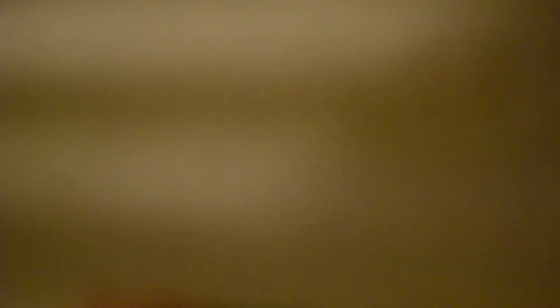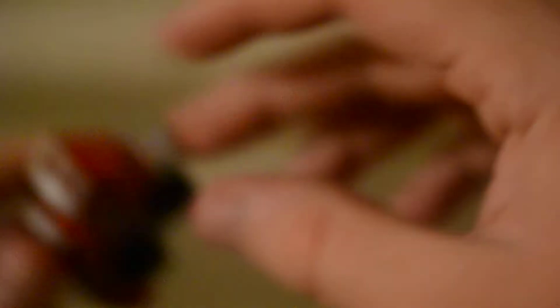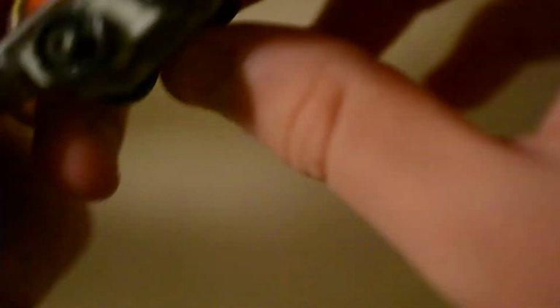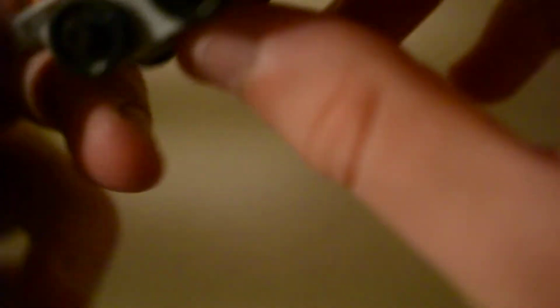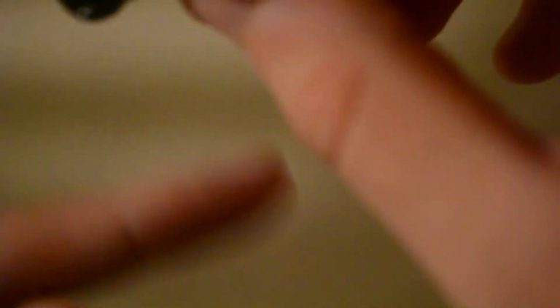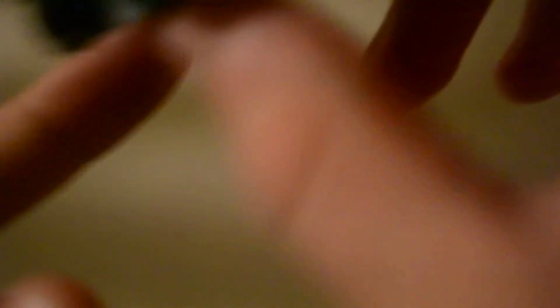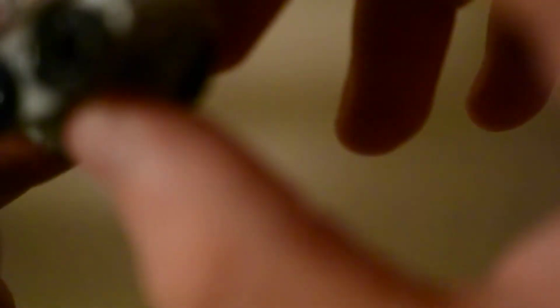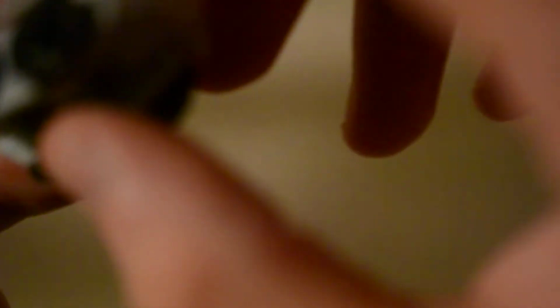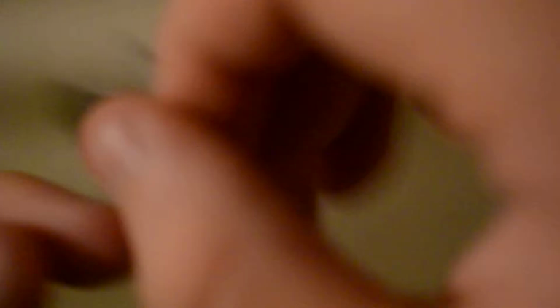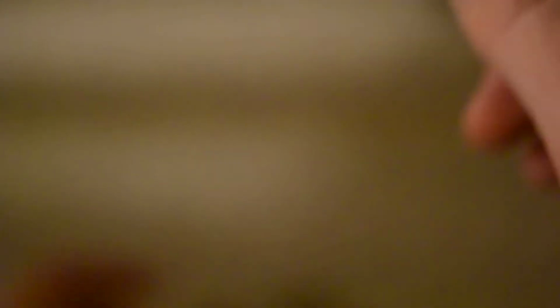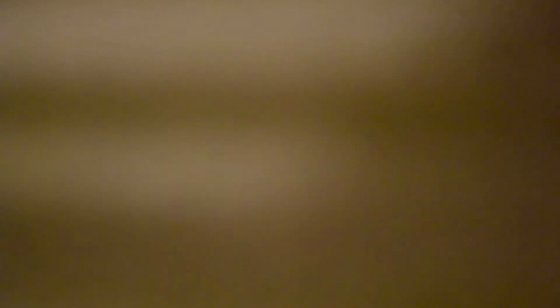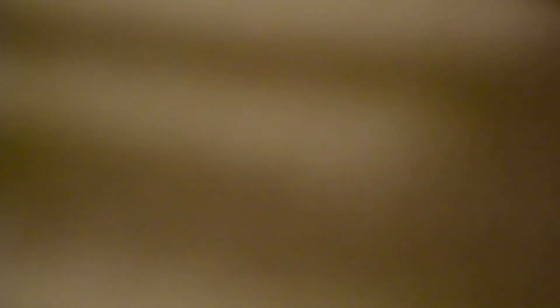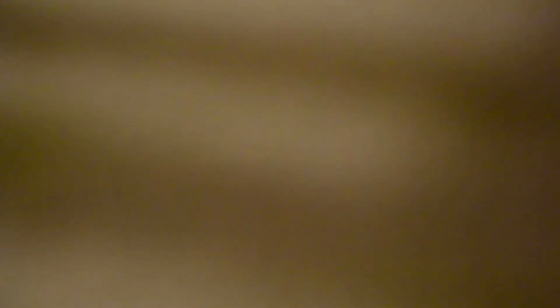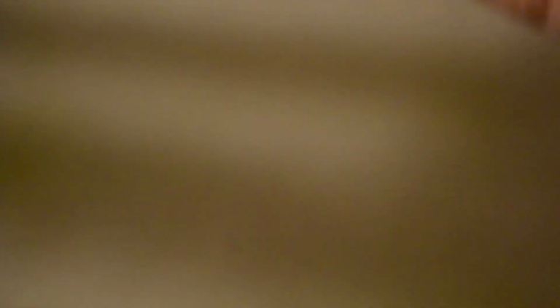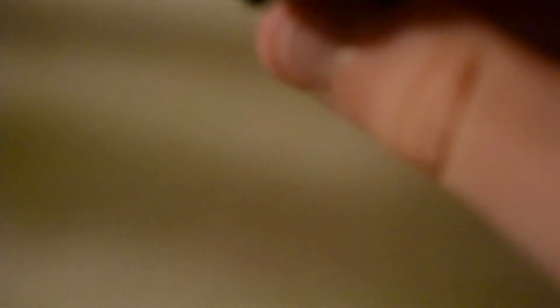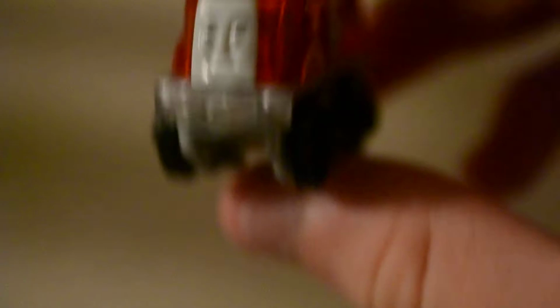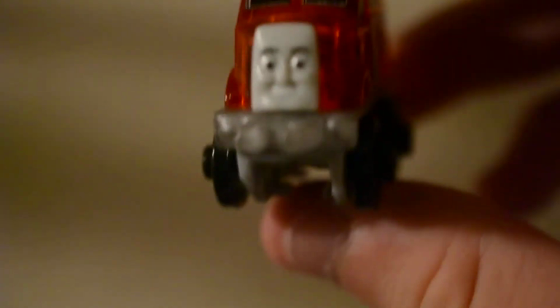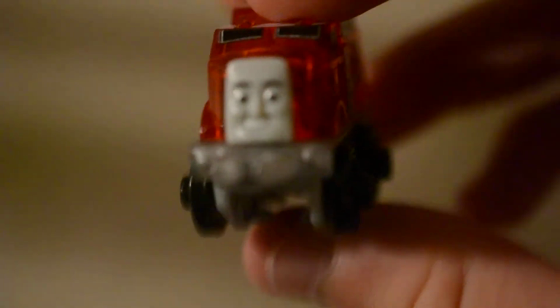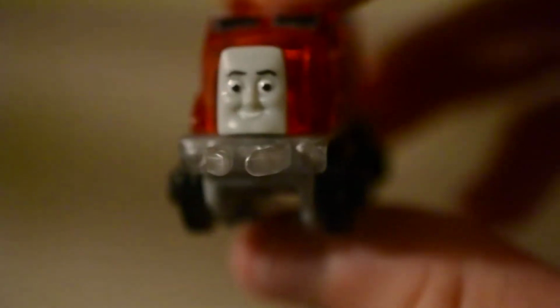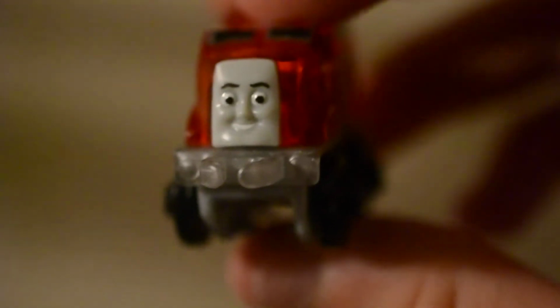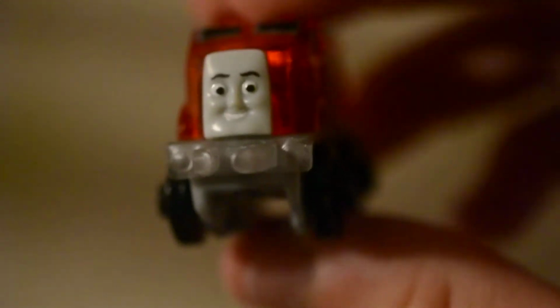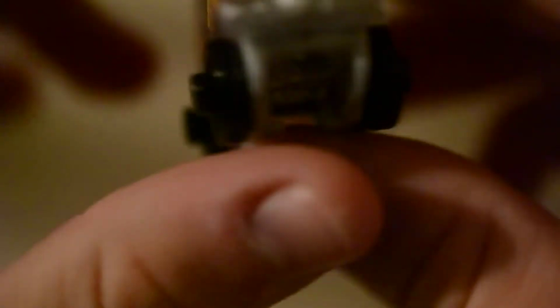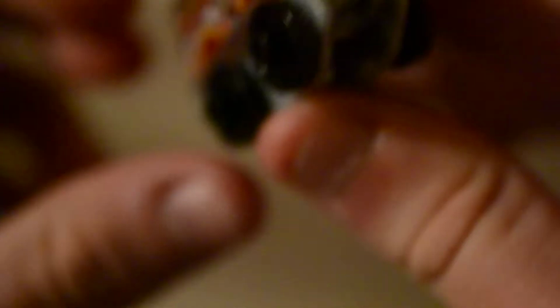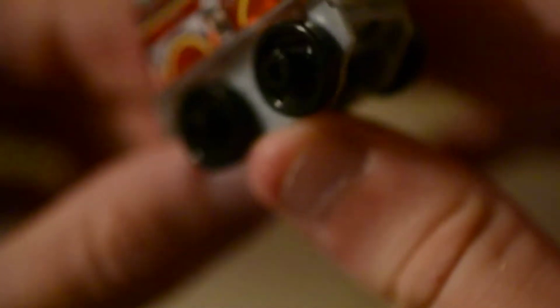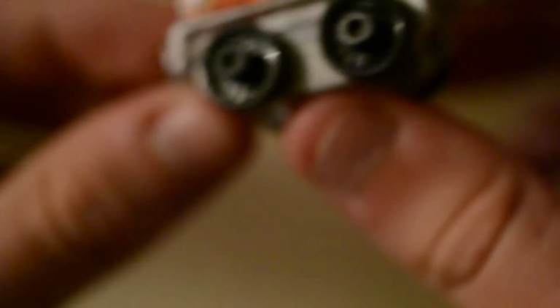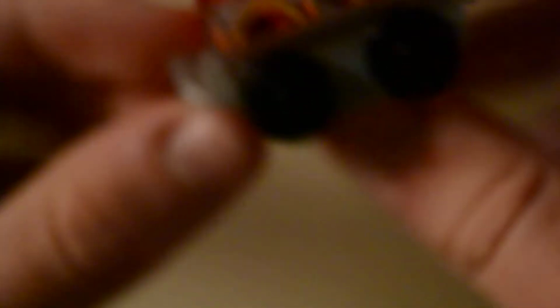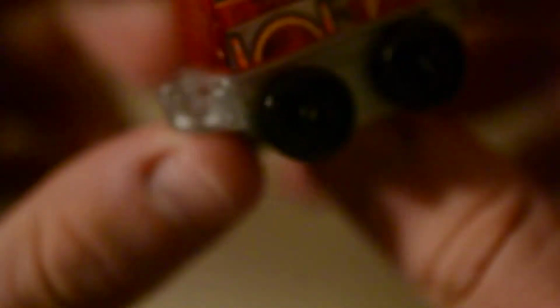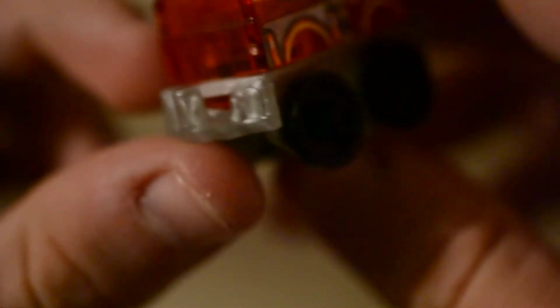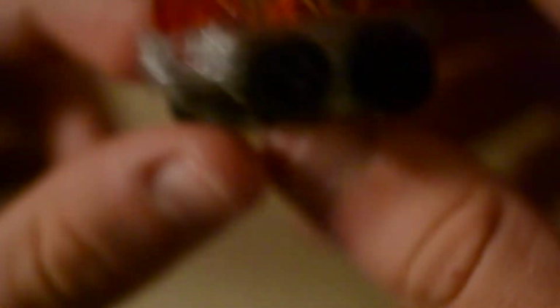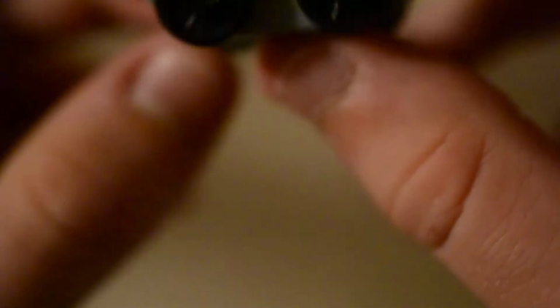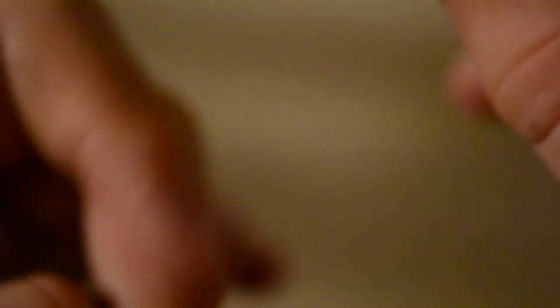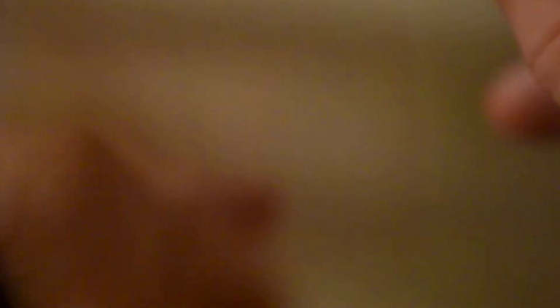And here's Flynn. His buffer beam is transparent but his wheels aren't transparent.